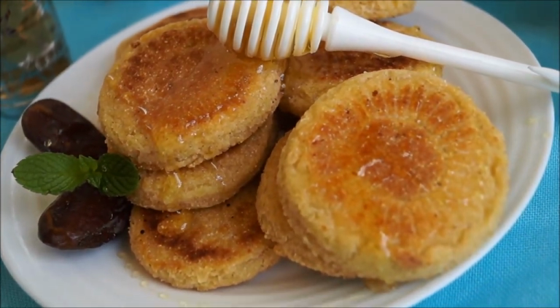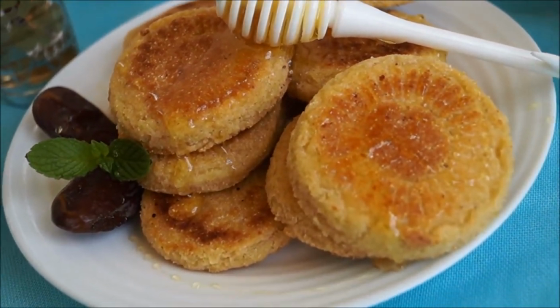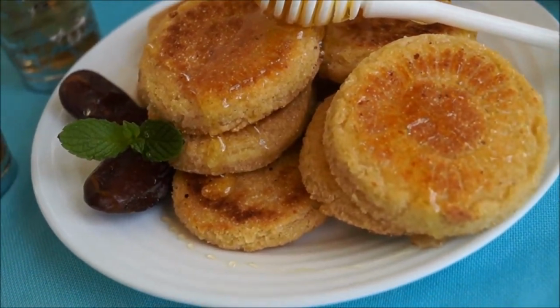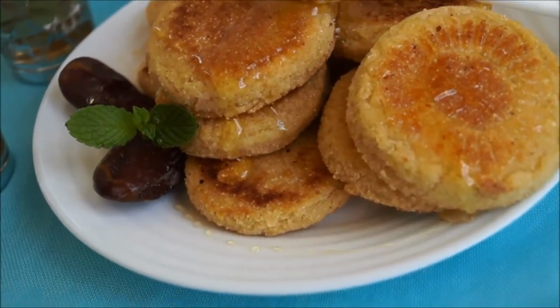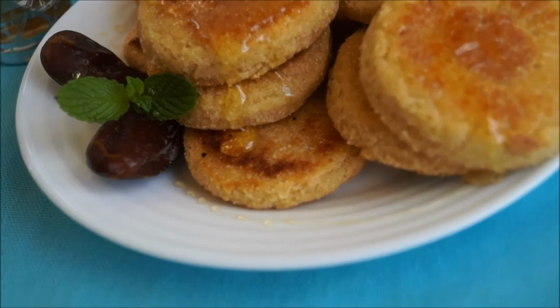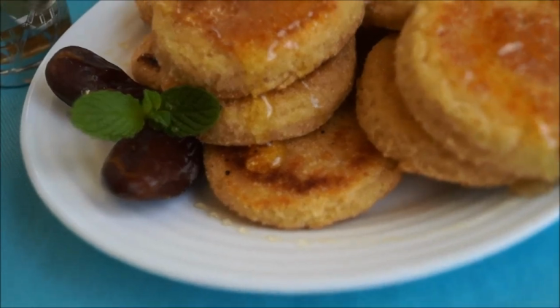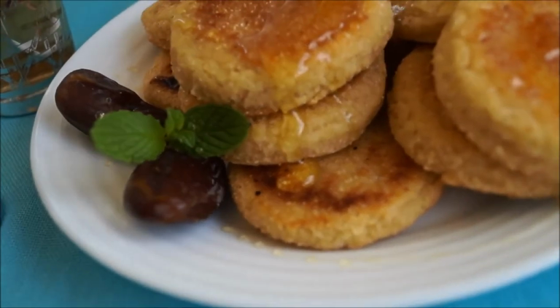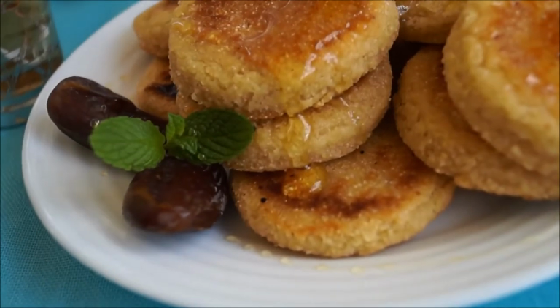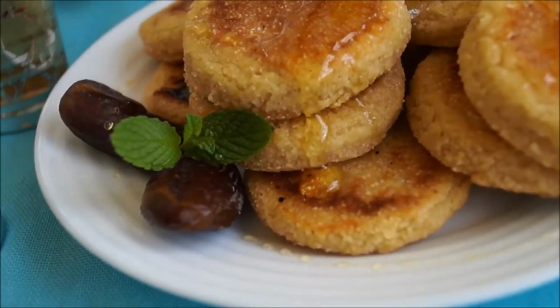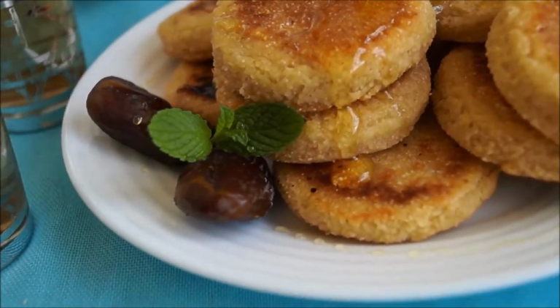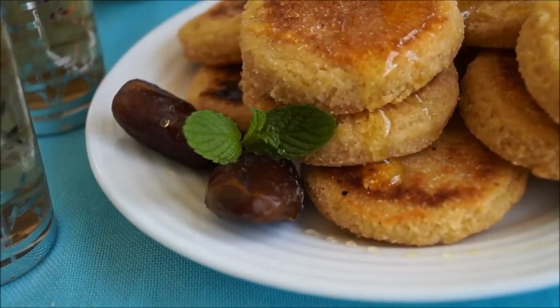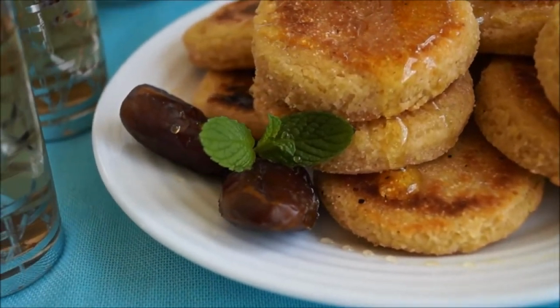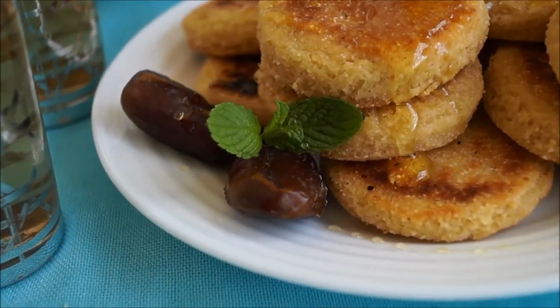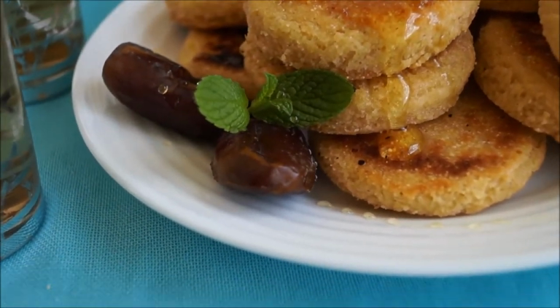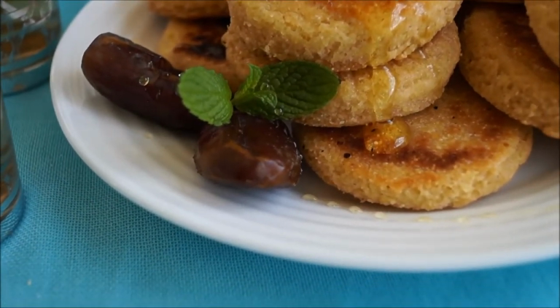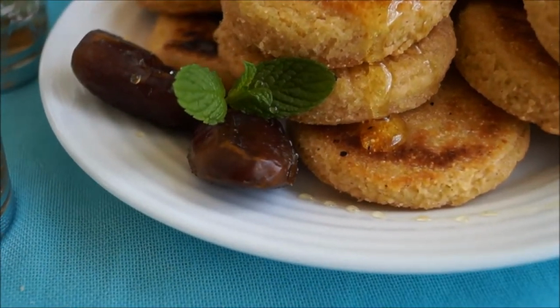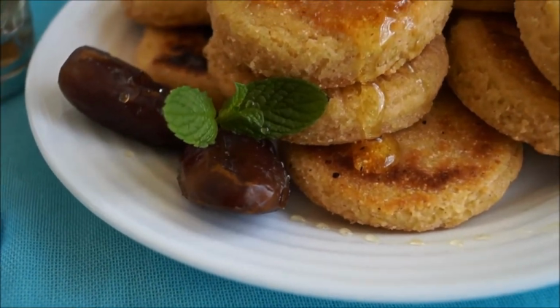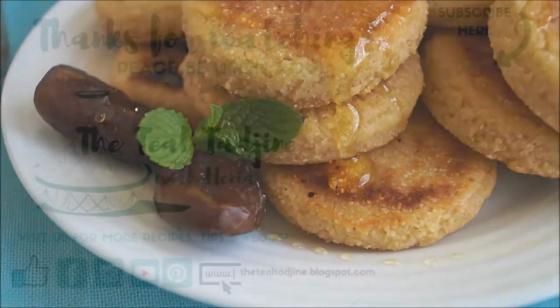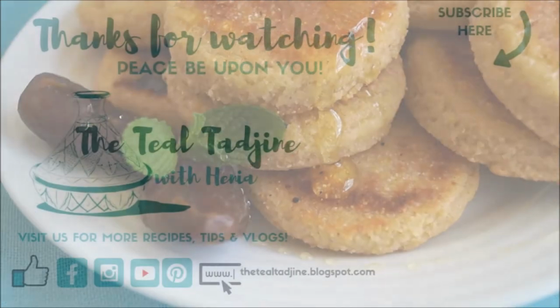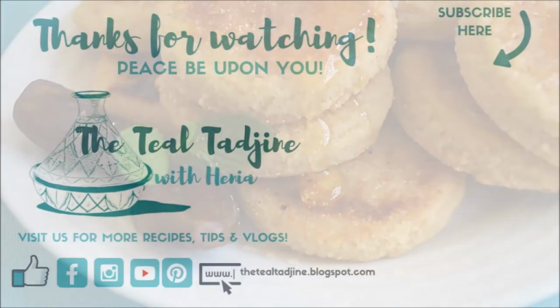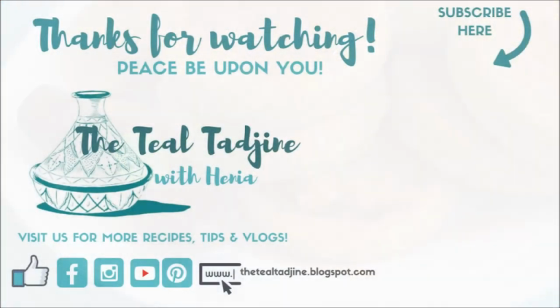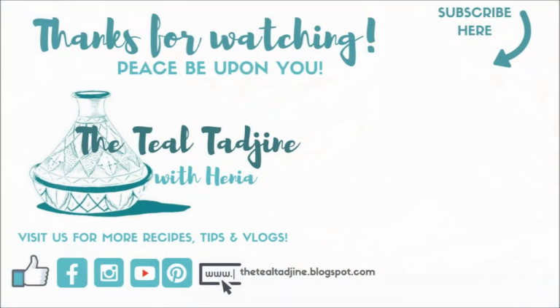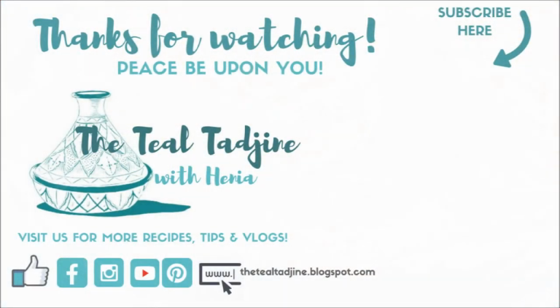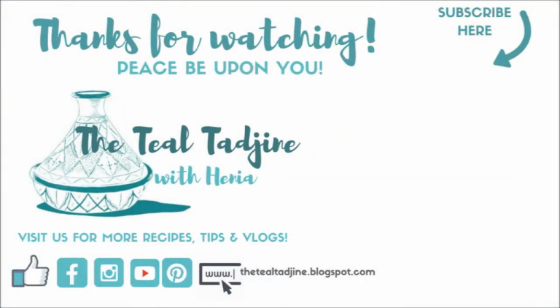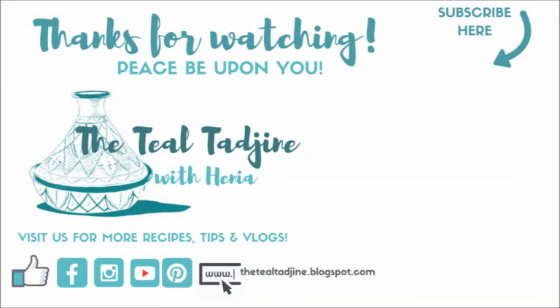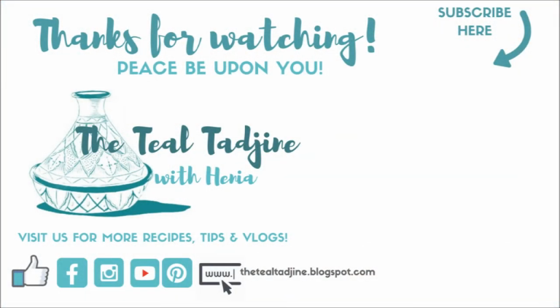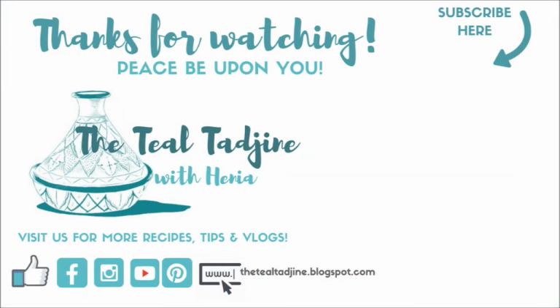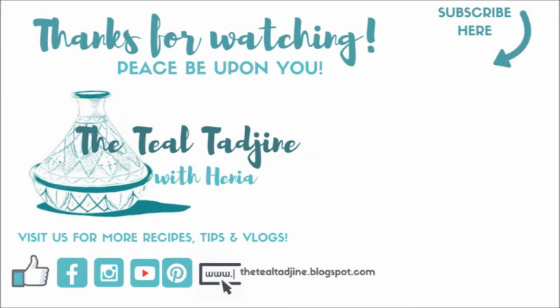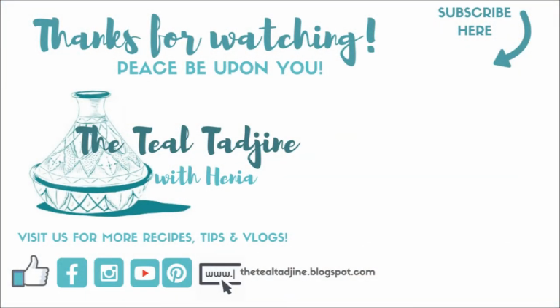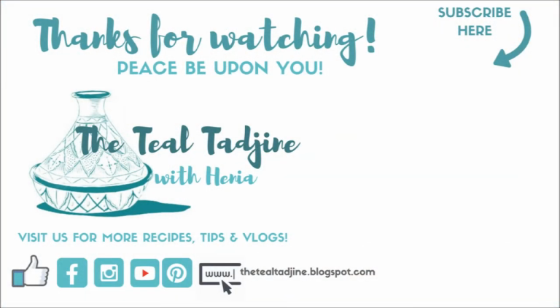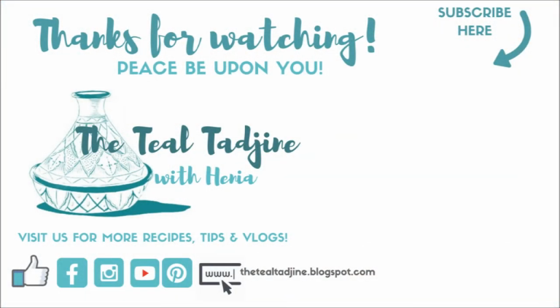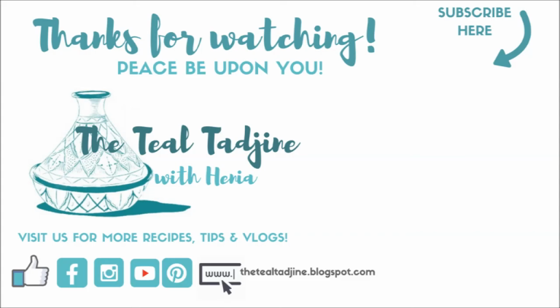I hope you've enjoyed today's video. If you'd like to support my channel, don't forget to give this video a like. If you haven't subscribed already, please do so by hitting that subscribe button. Until next time, thanks for watching and peace be upon you.